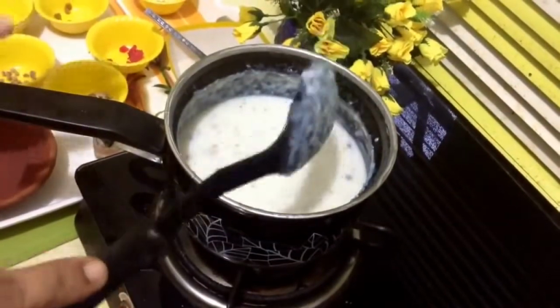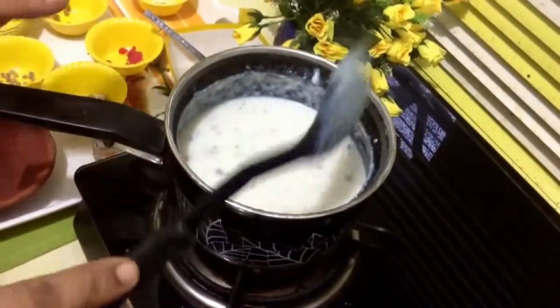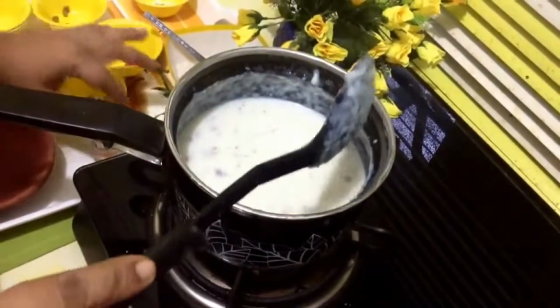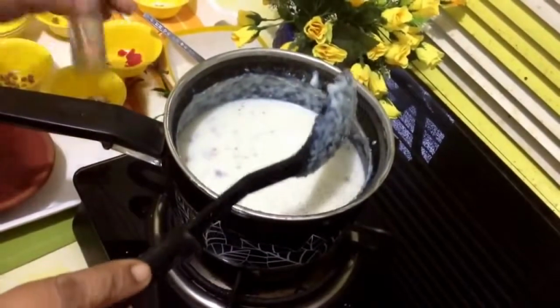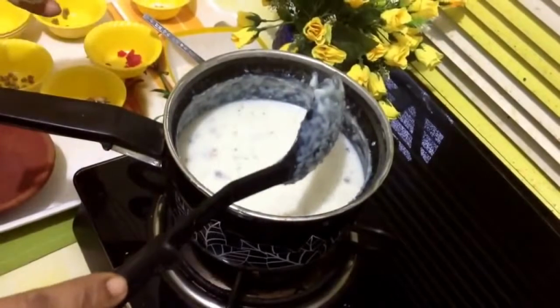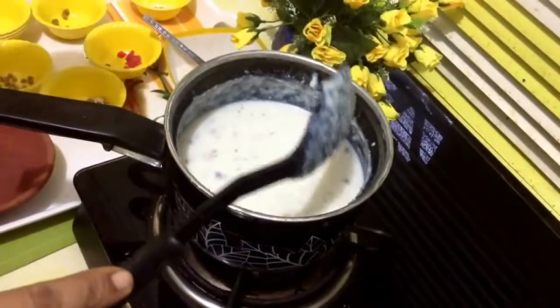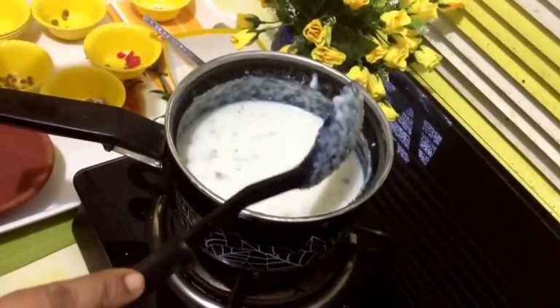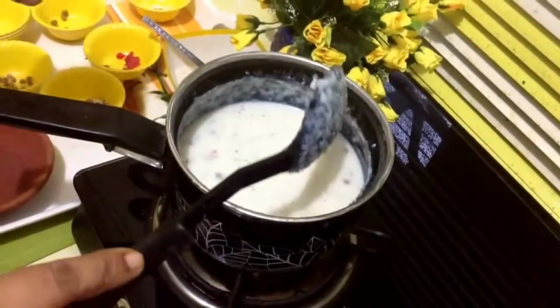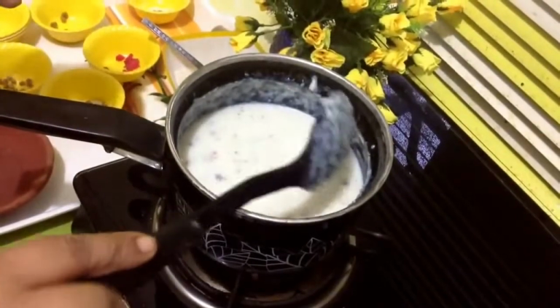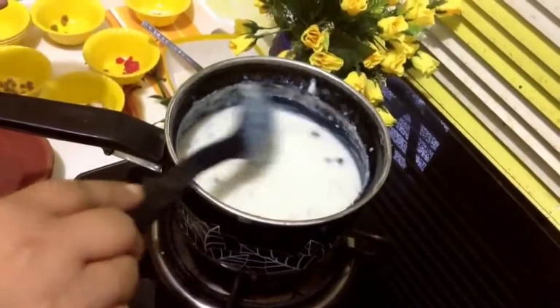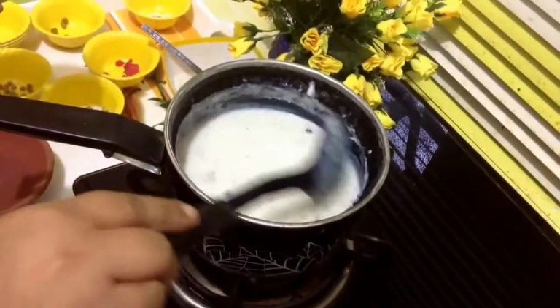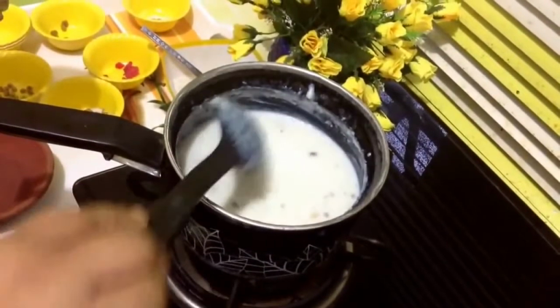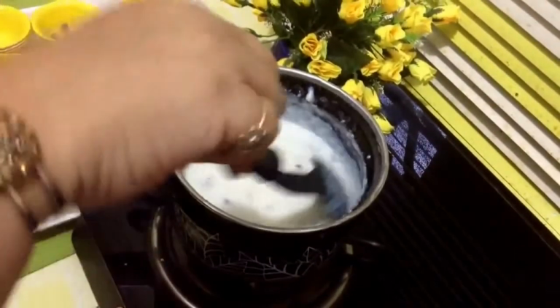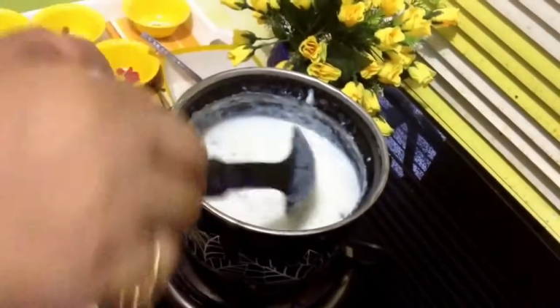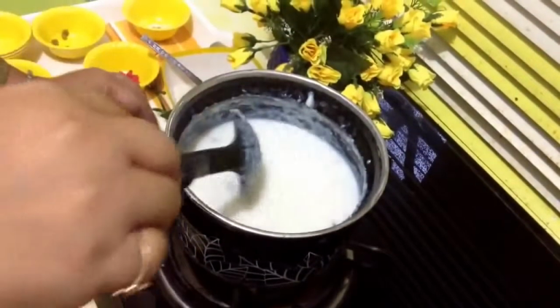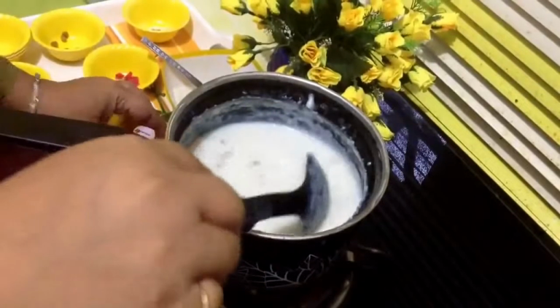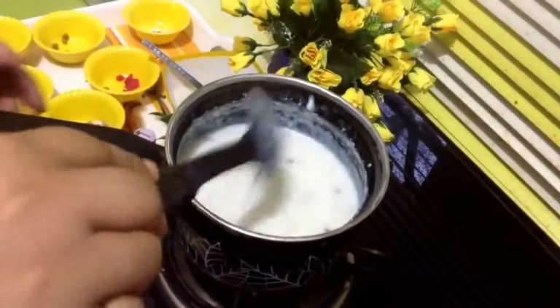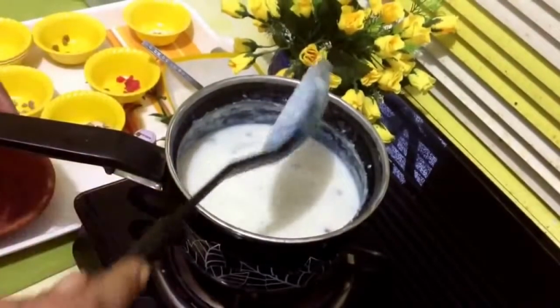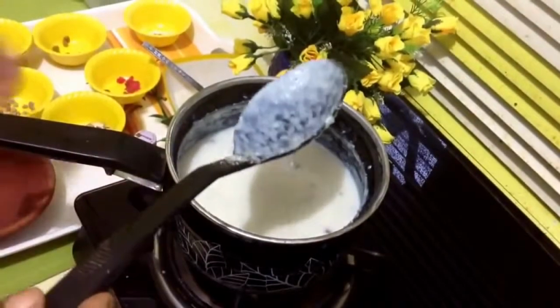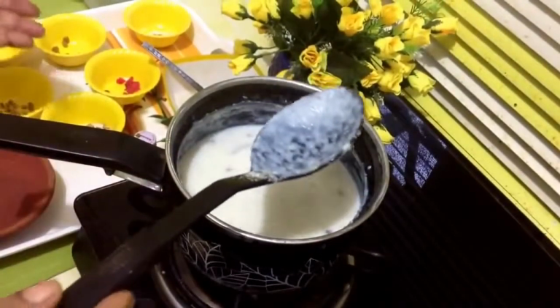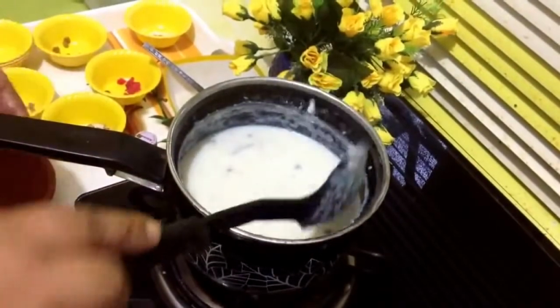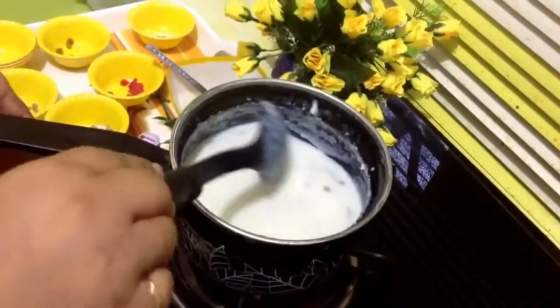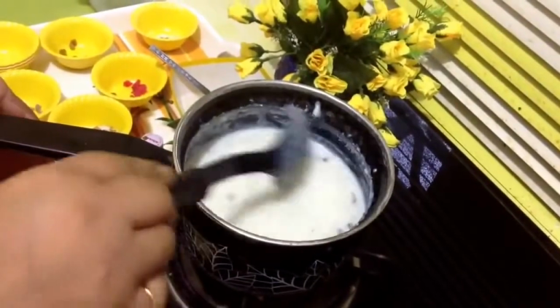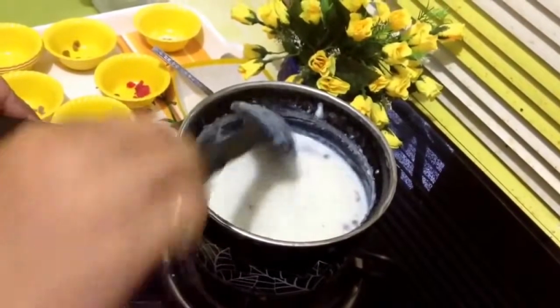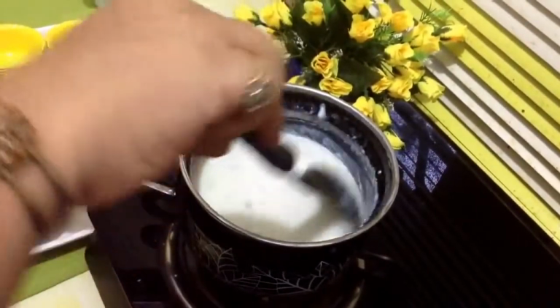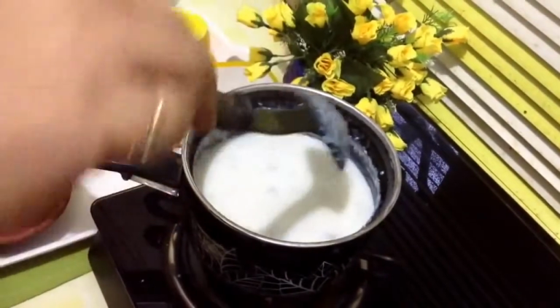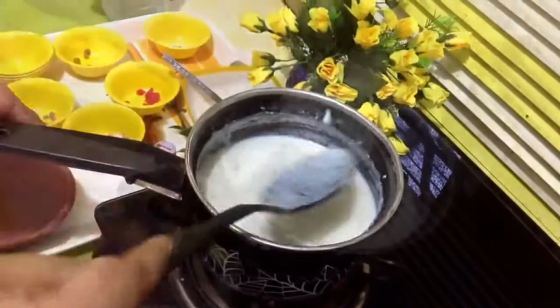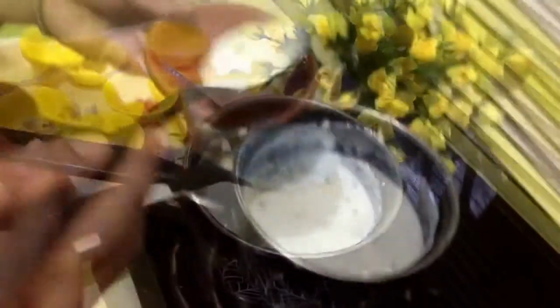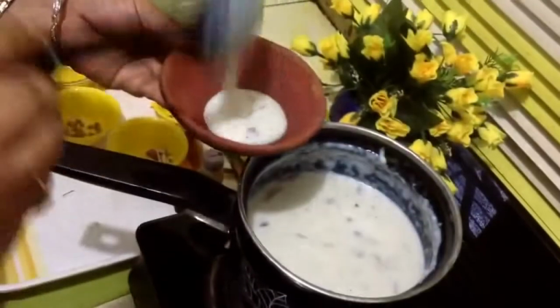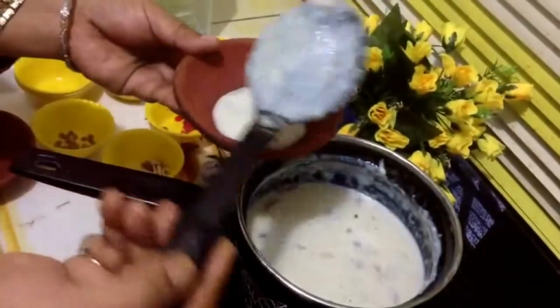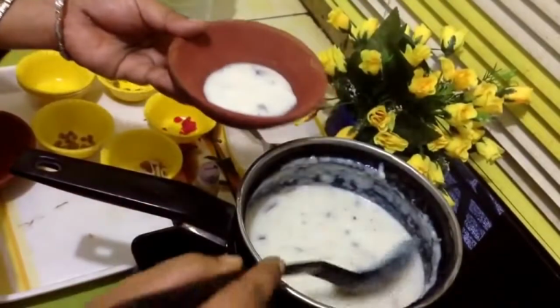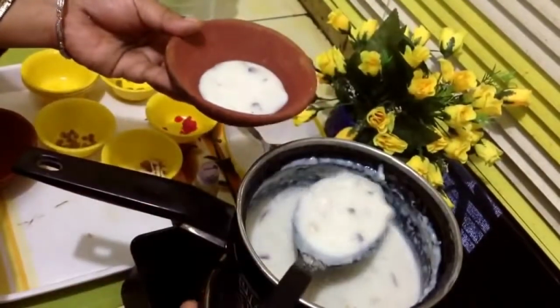After cooling we will add rose essence — a few drops of rose essence. And garnish it with silver leaves or any dry fruits which you like to pour on your firni.